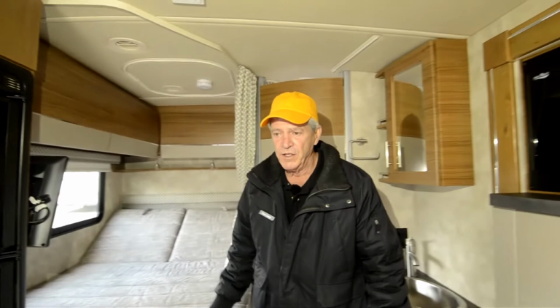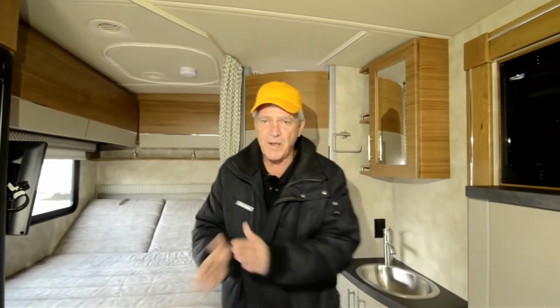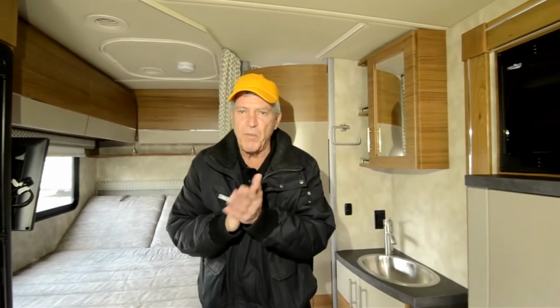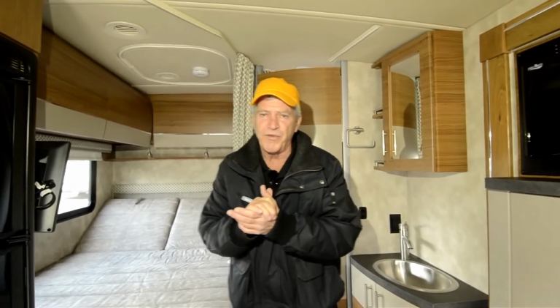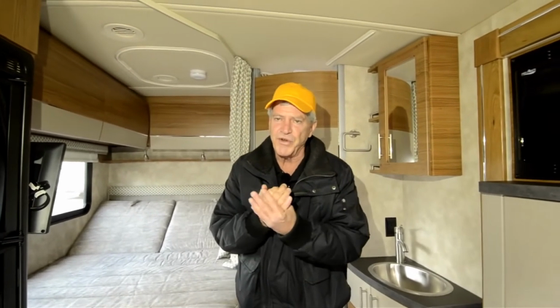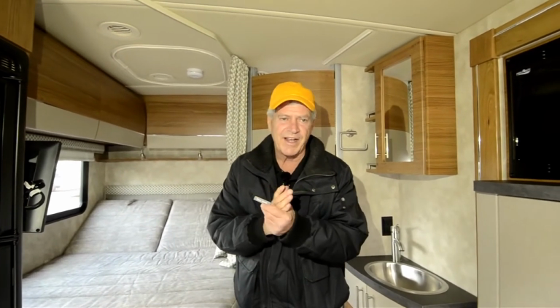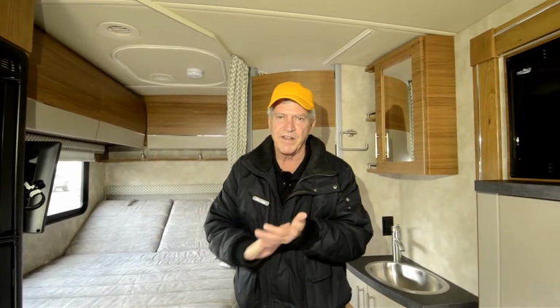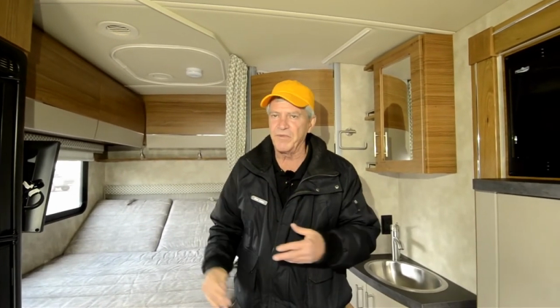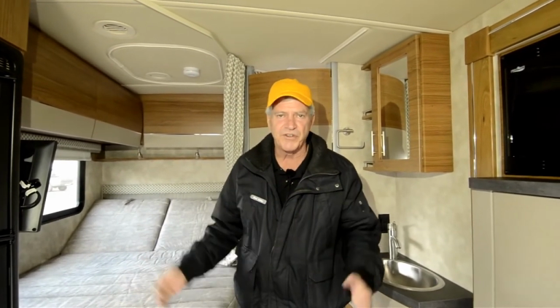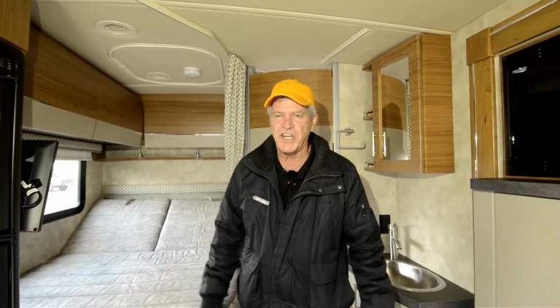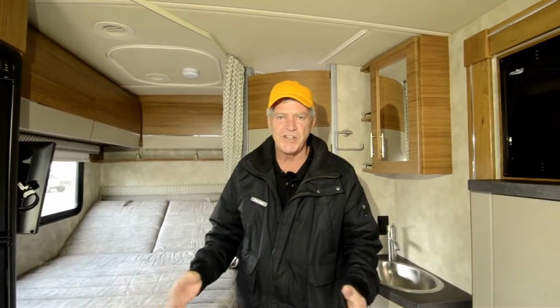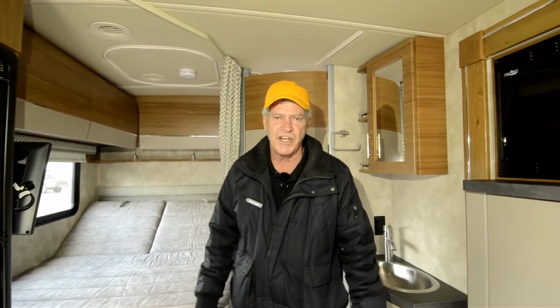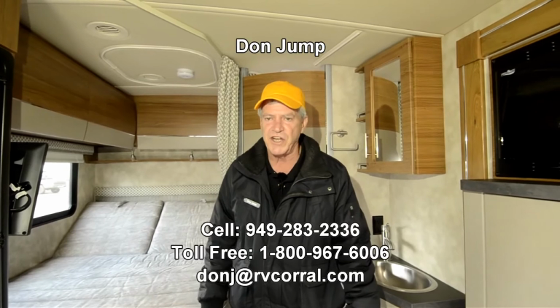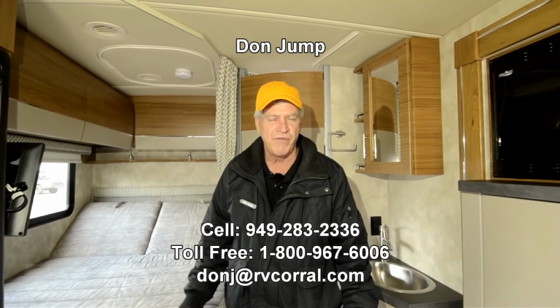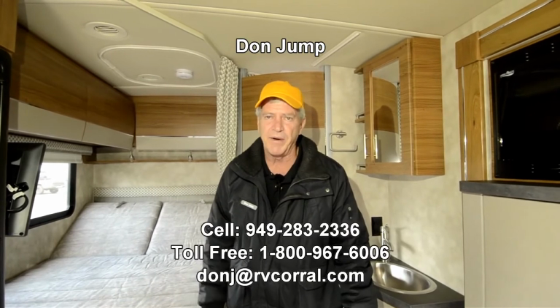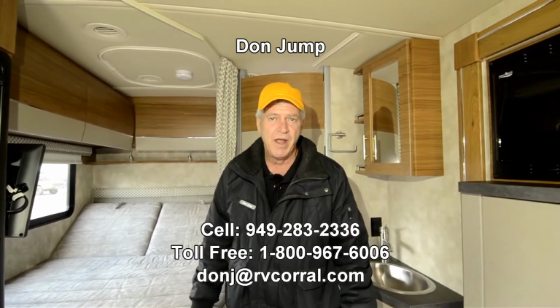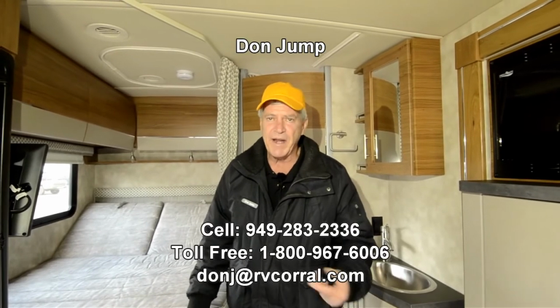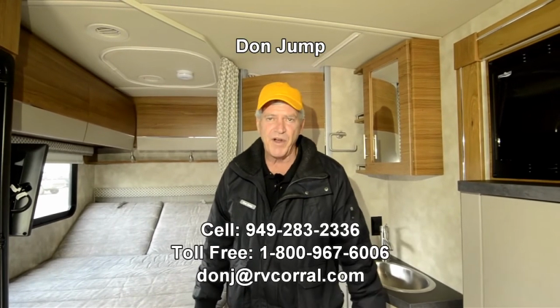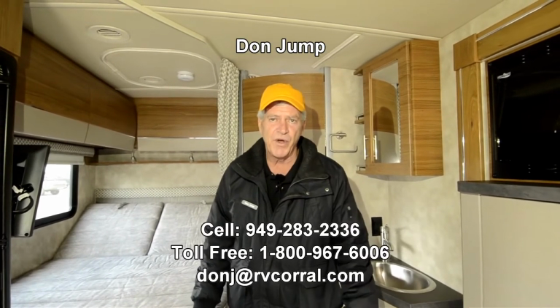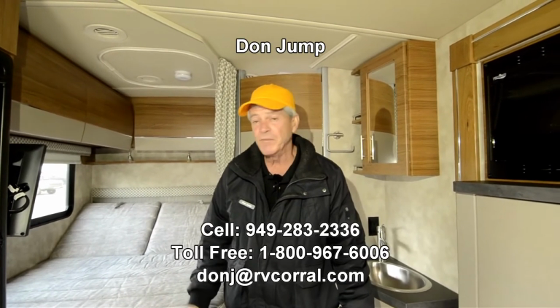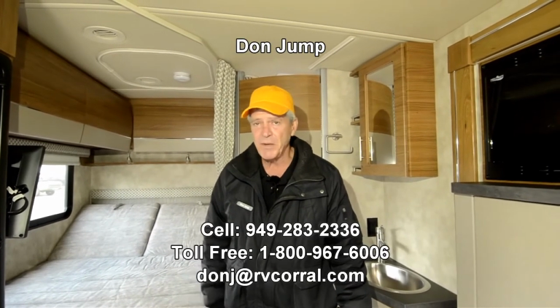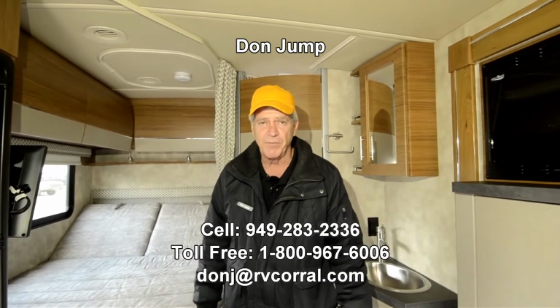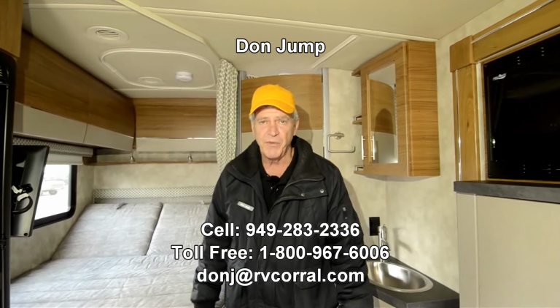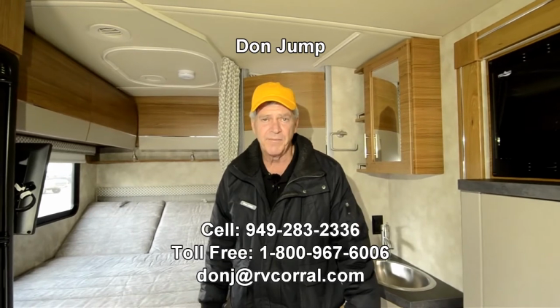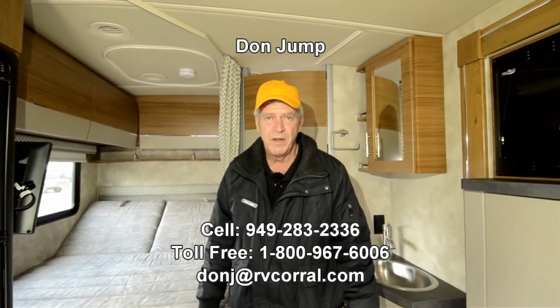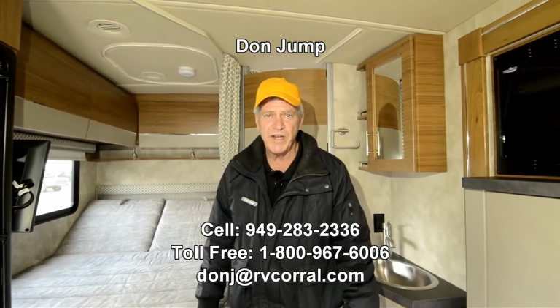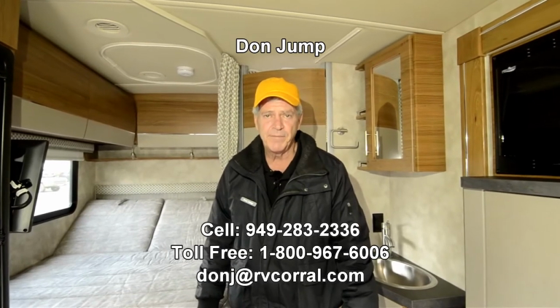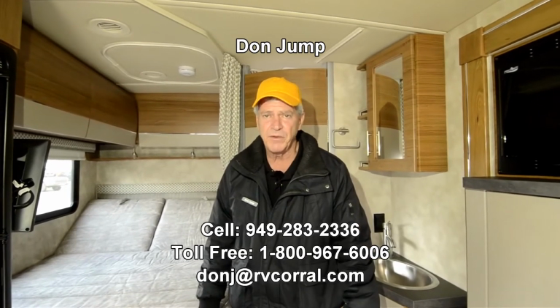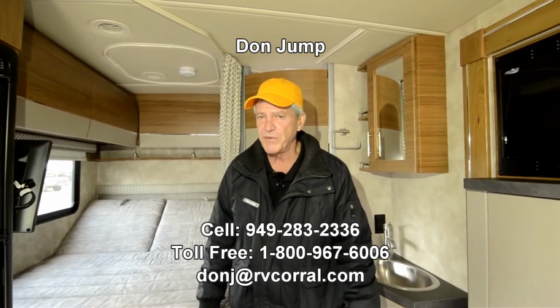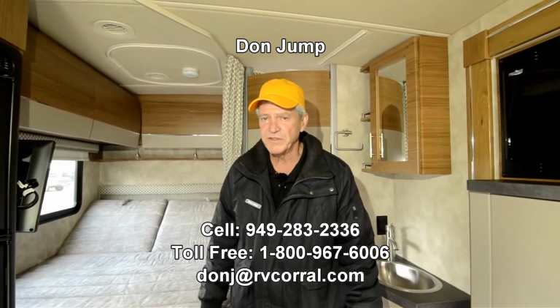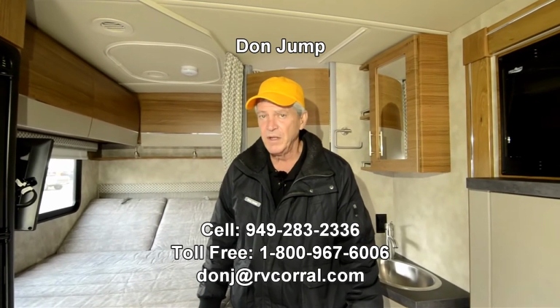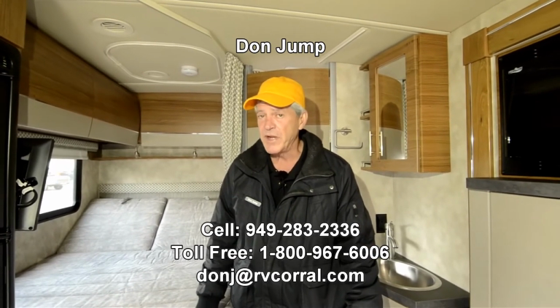I've been selling motorhomes for 32 years. I gotta tell you, this industry just keeps changing and changing, all for the better. Stop in and ask for Don. Give me a shout: 949-283-2336. Let's go camping!